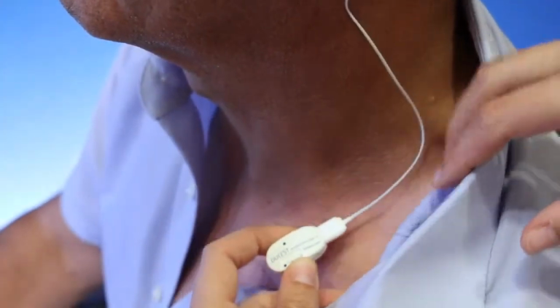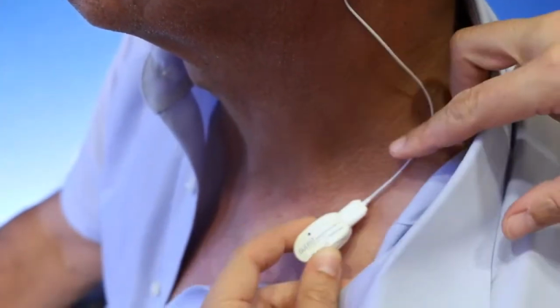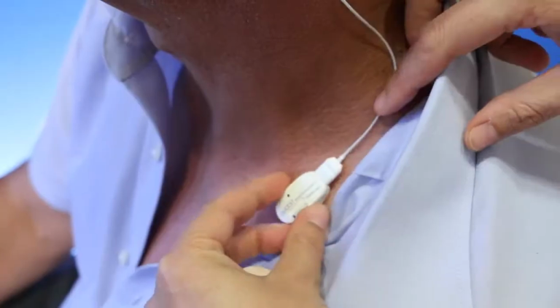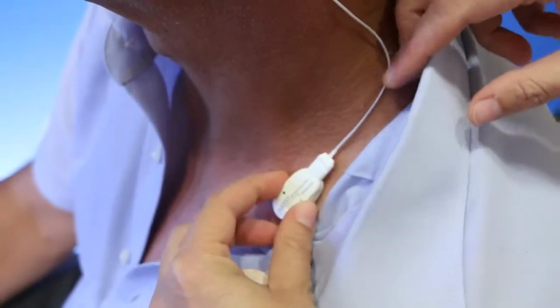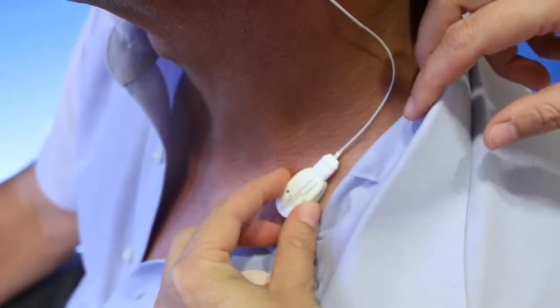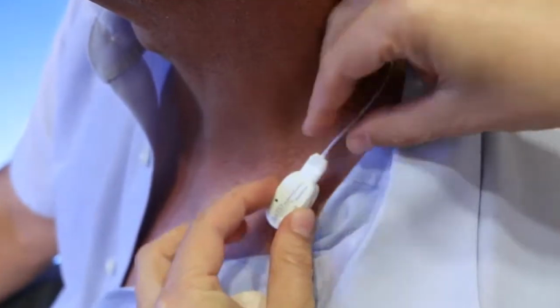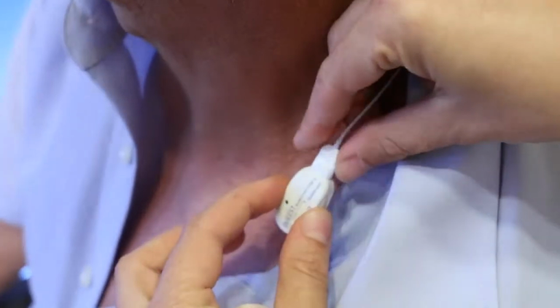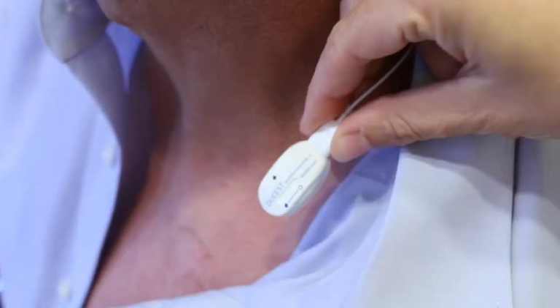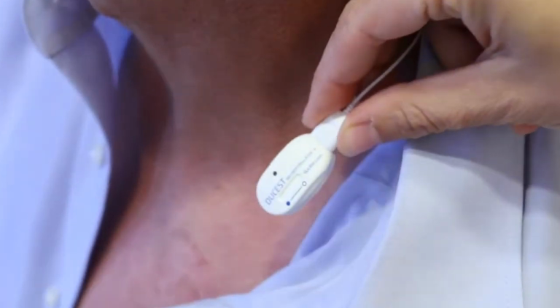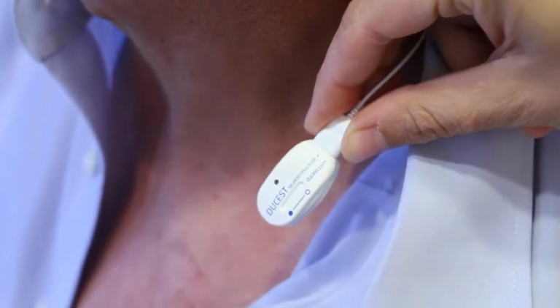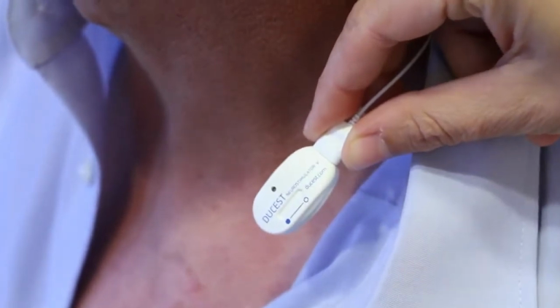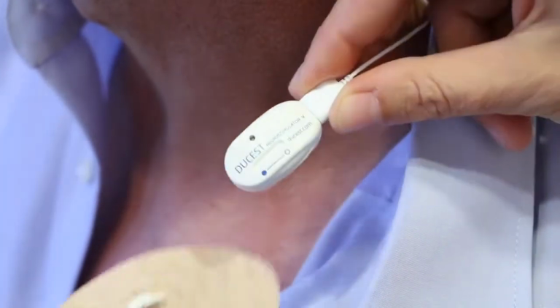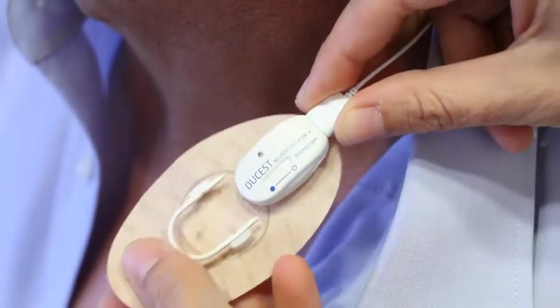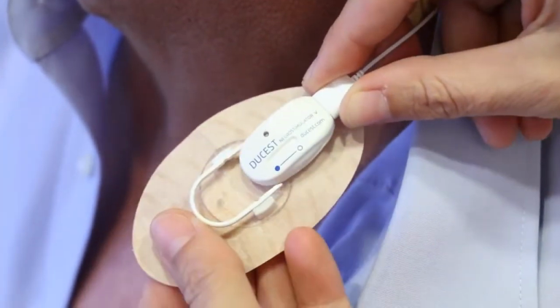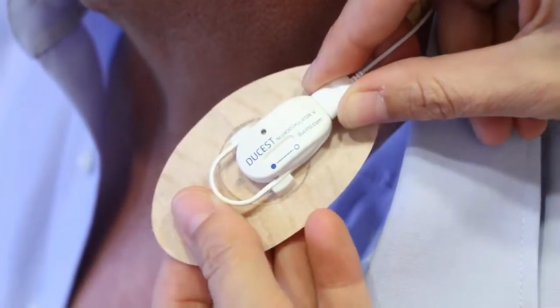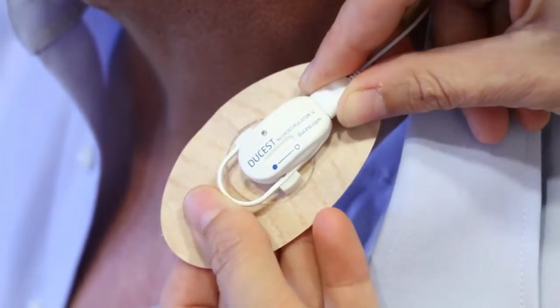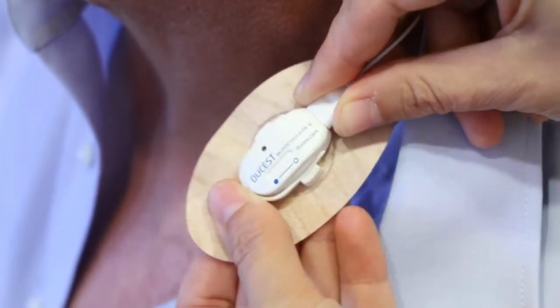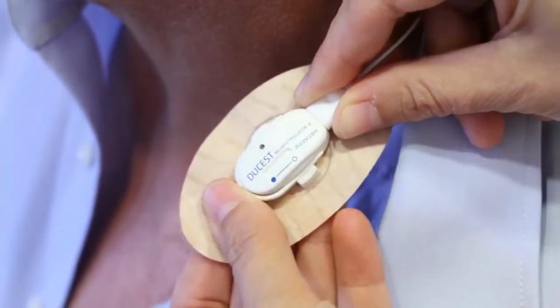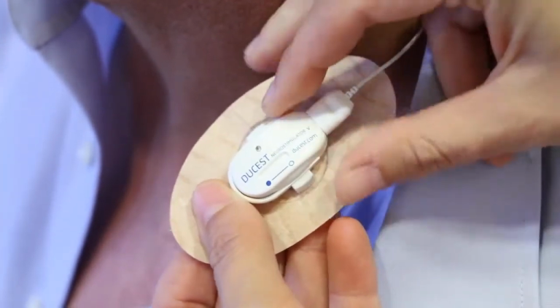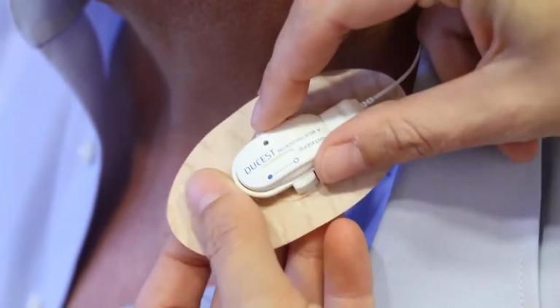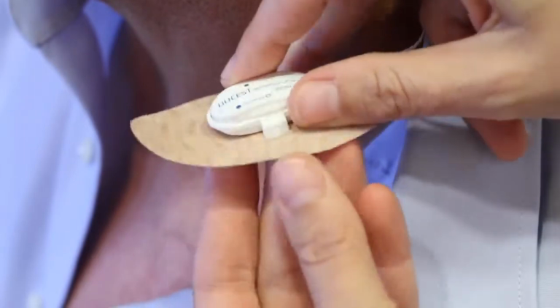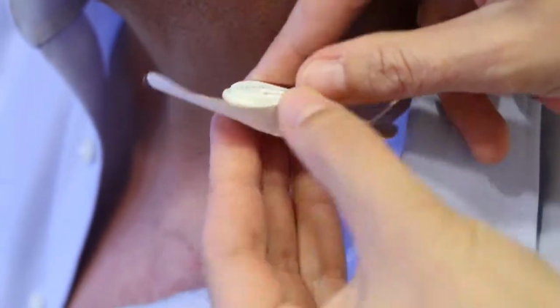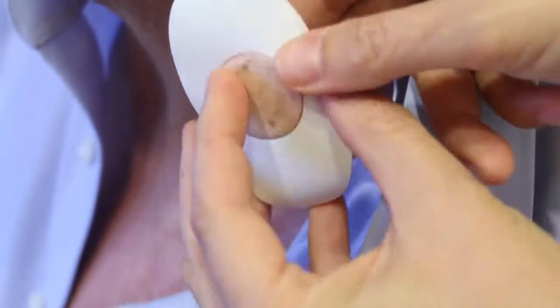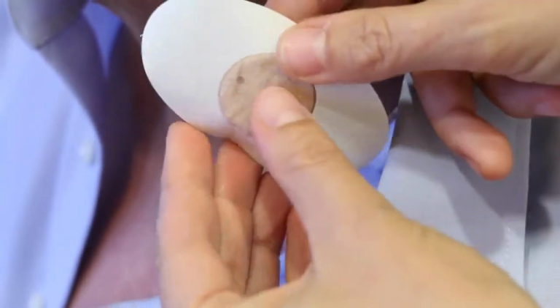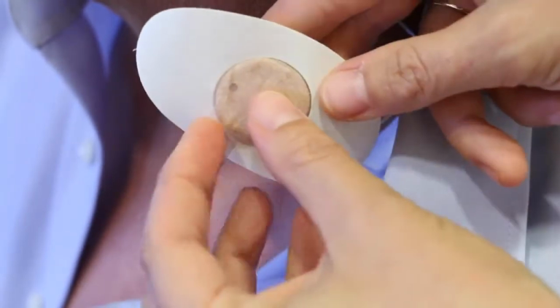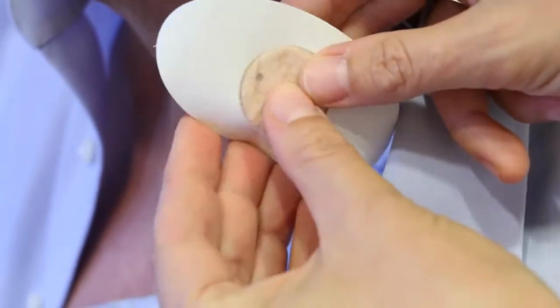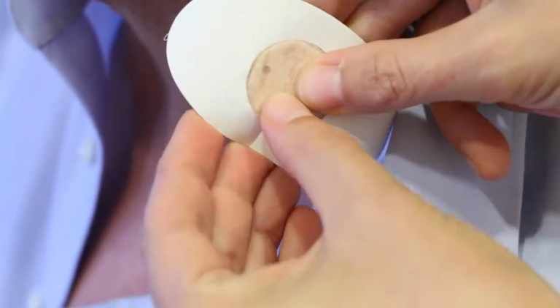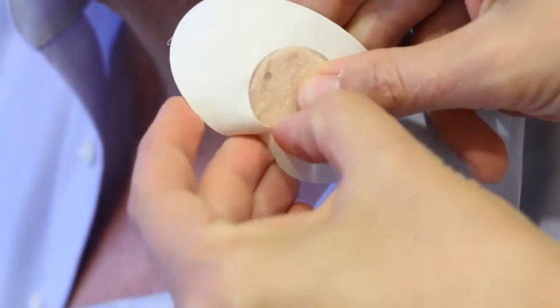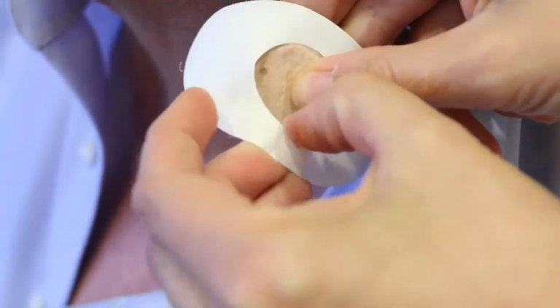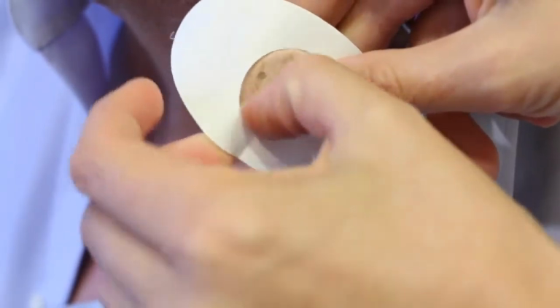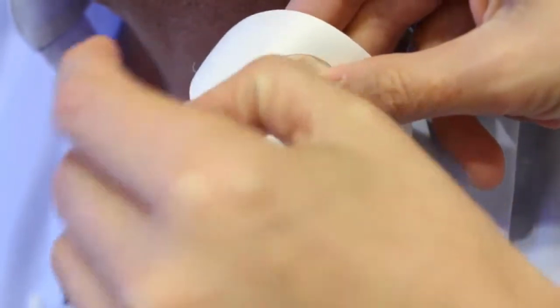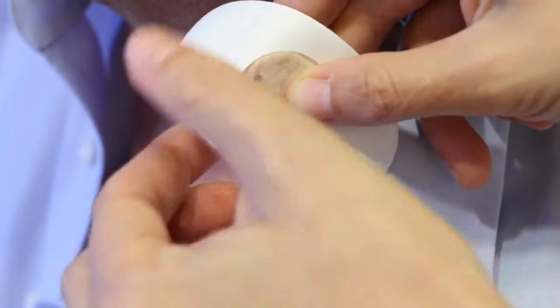With every disconnection of the cable from the device the stimulation is interrupted. The device will be put in the holder and fixed in a suitable area at the shoulder. The cable routing should not limit the patient's comfort.